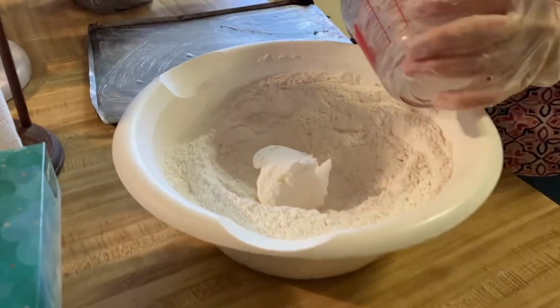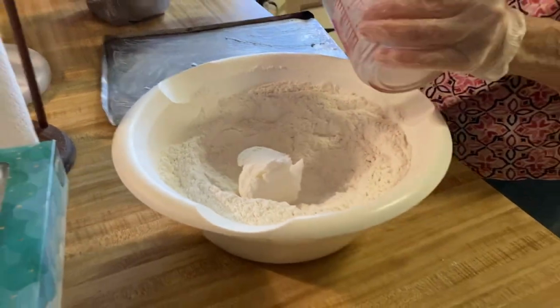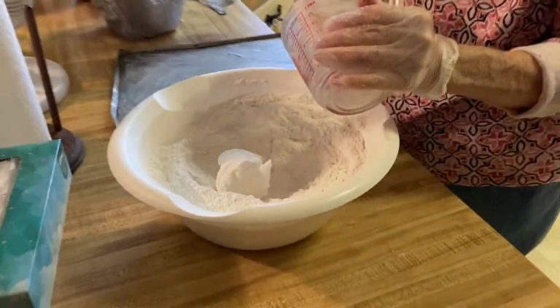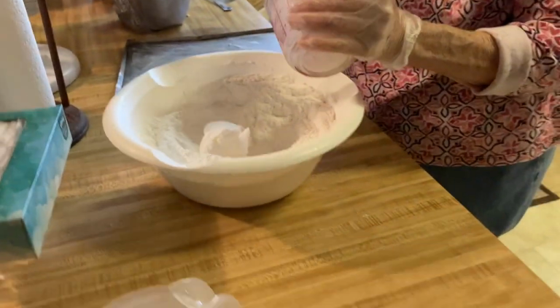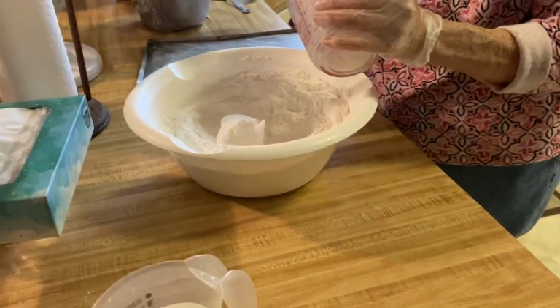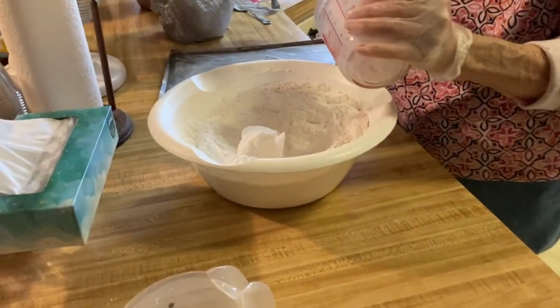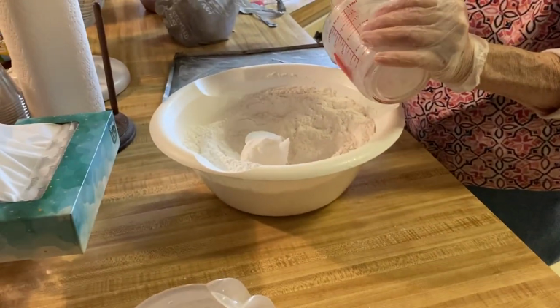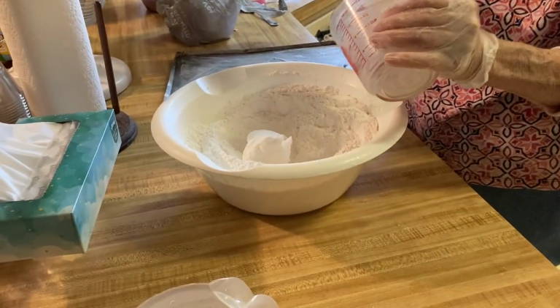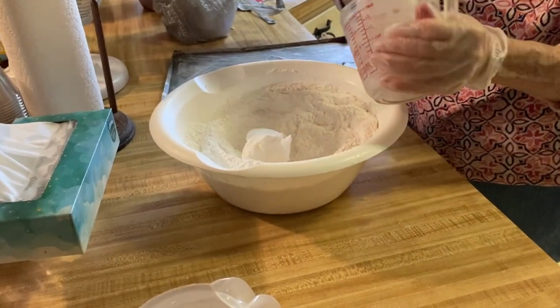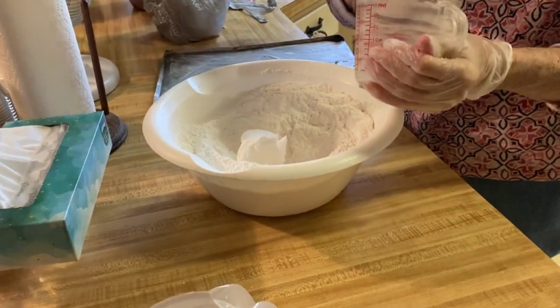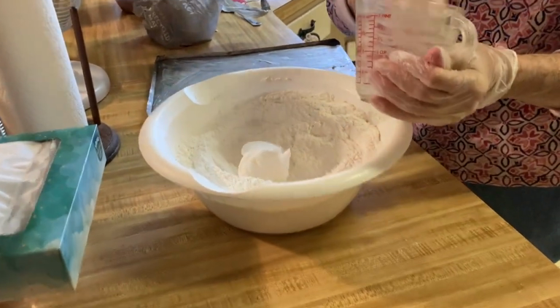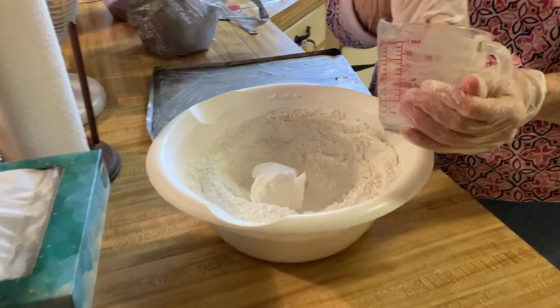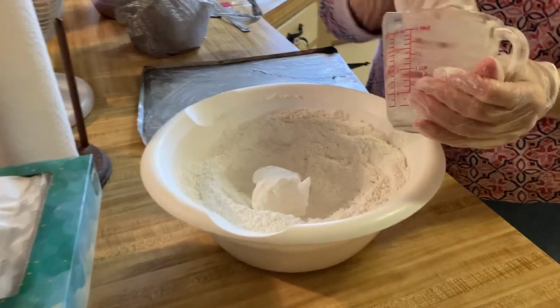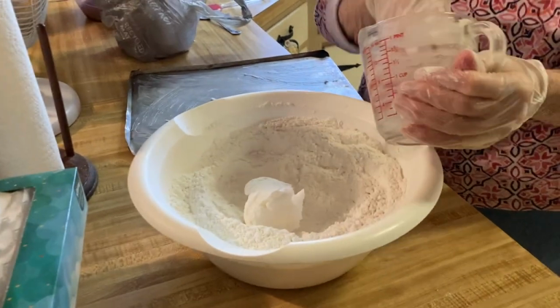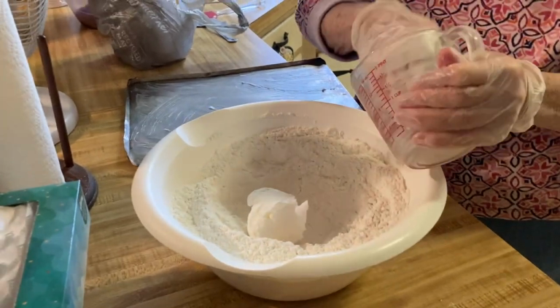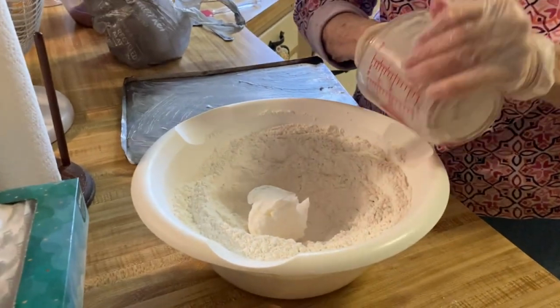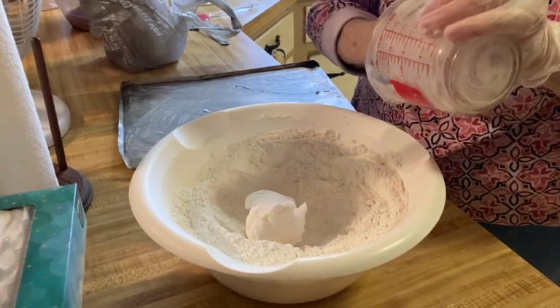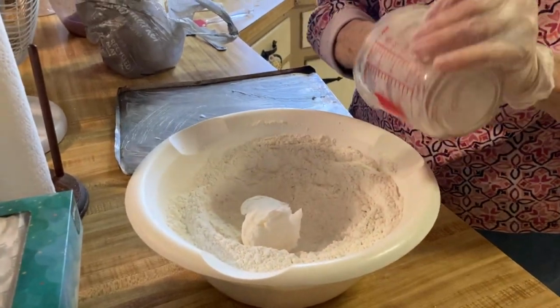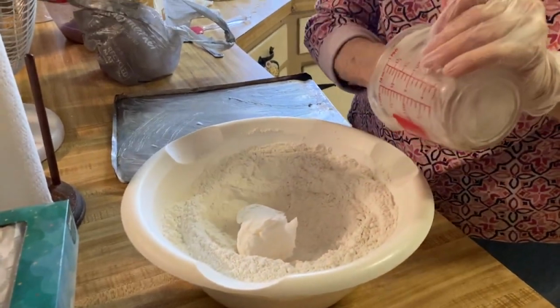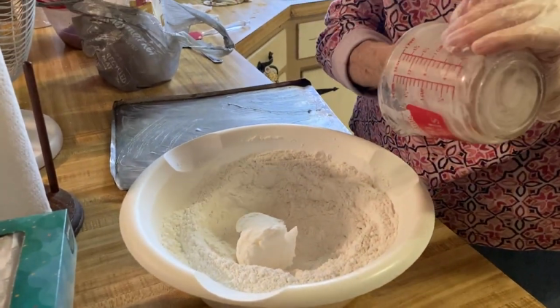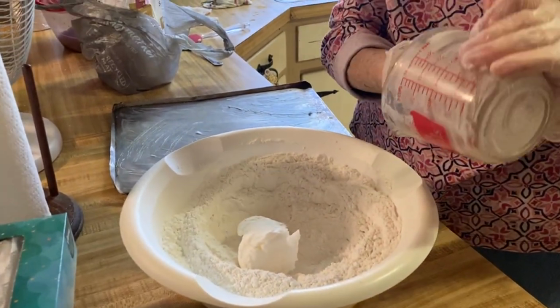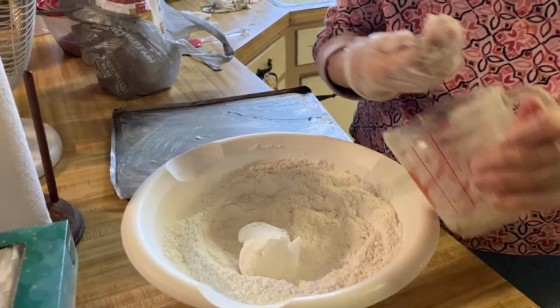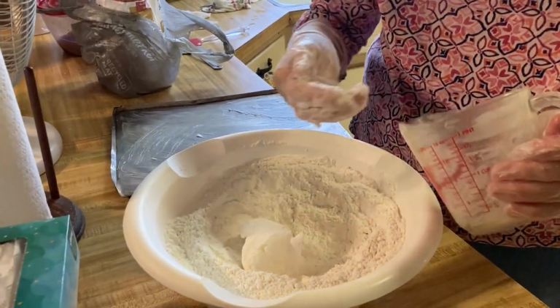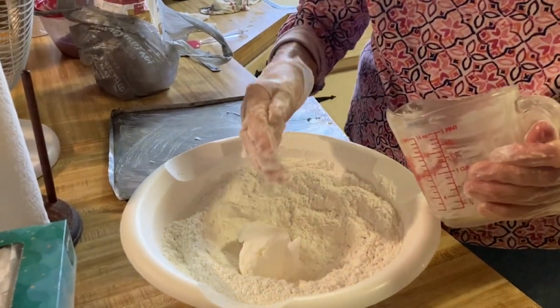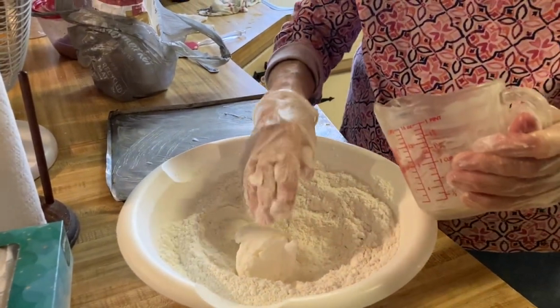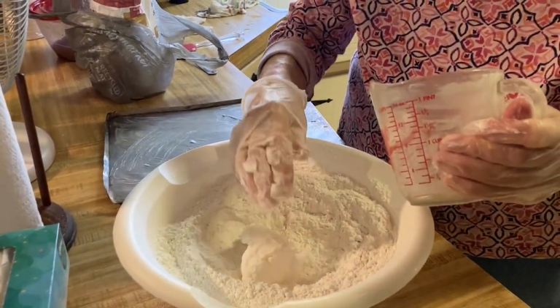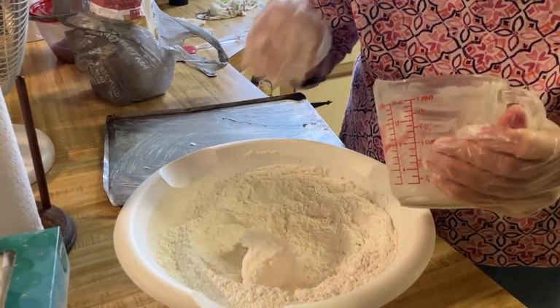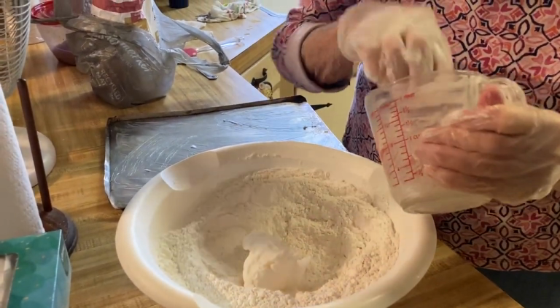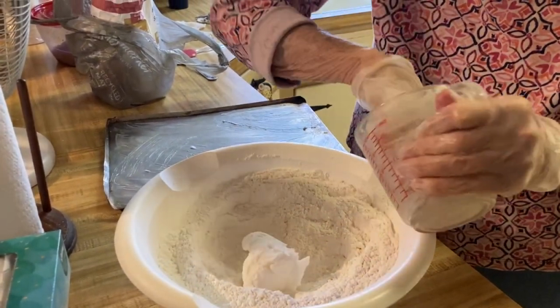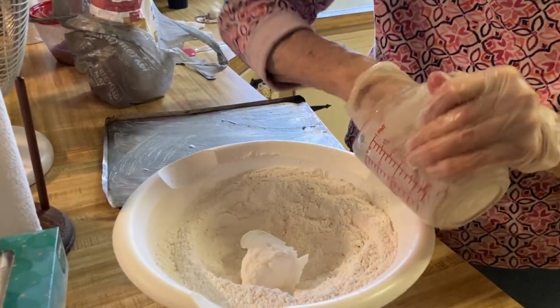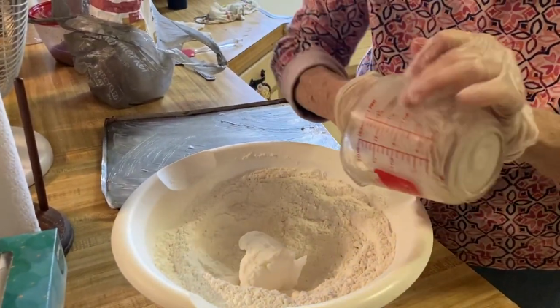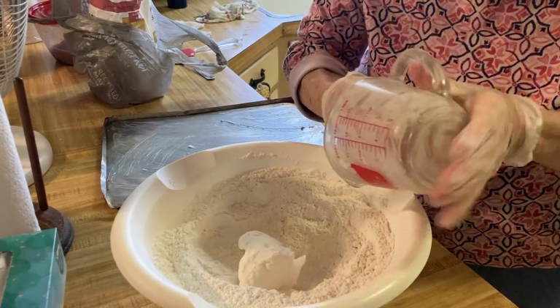Money was sort of scarce, so if I cooked it, it had to taste good enough to eat. You couldn't cook it and throw it out.